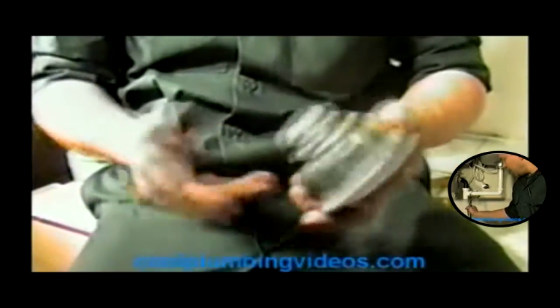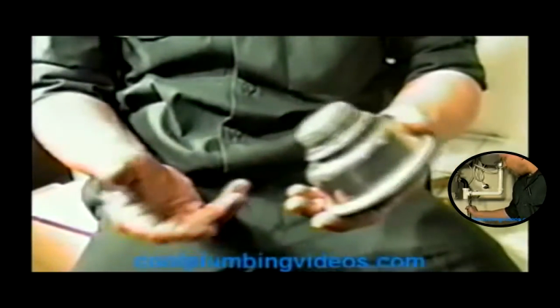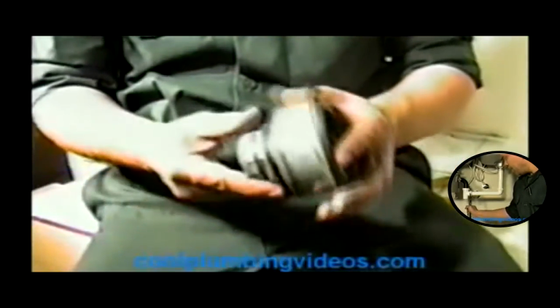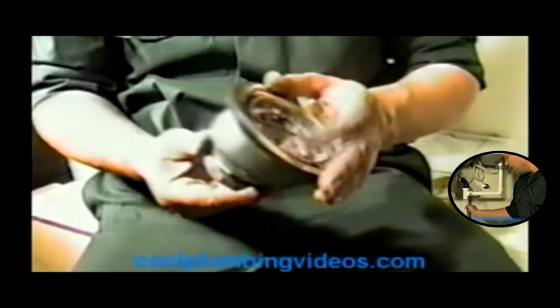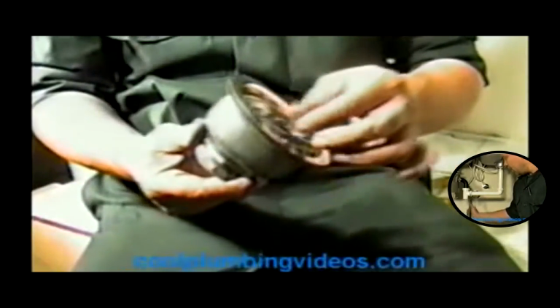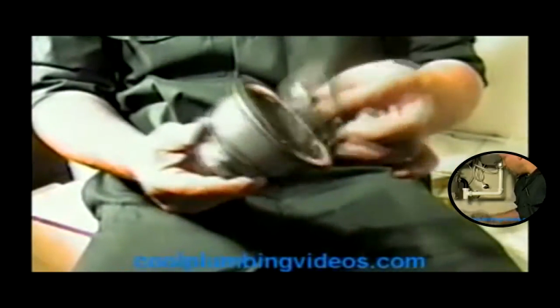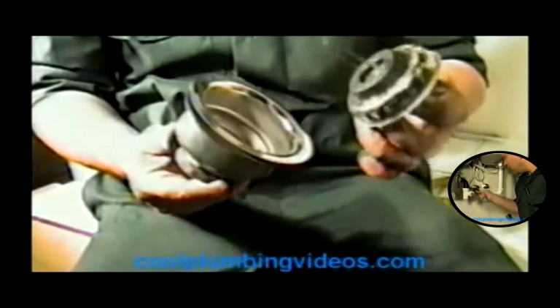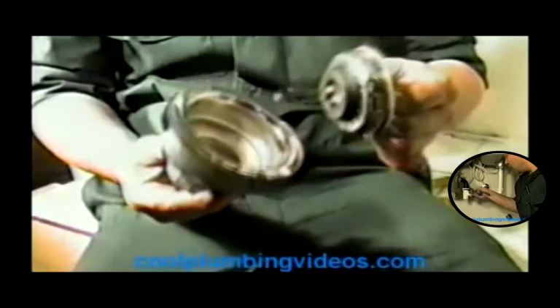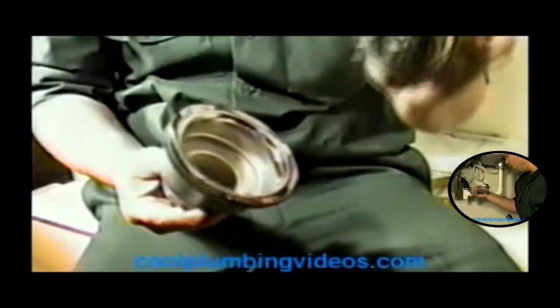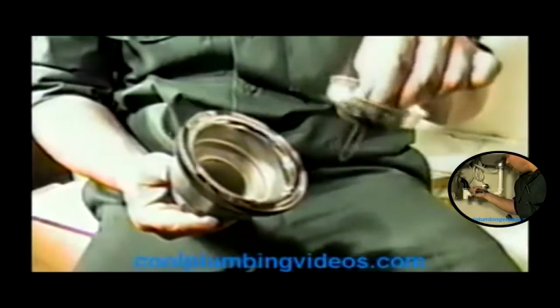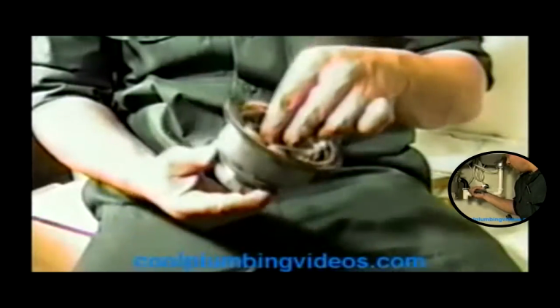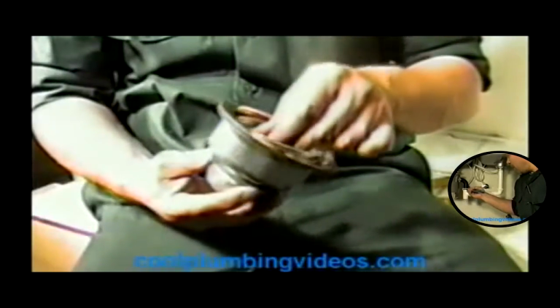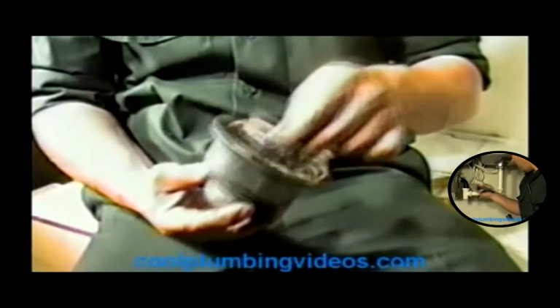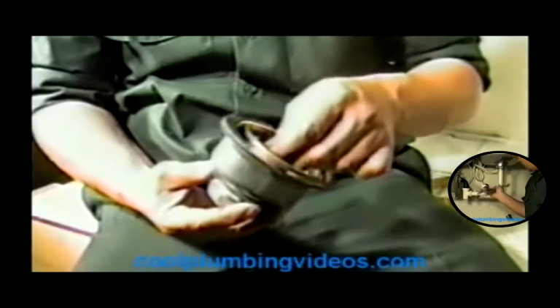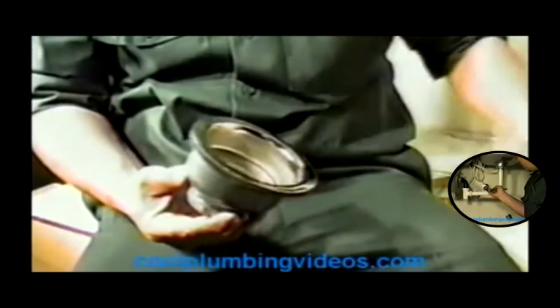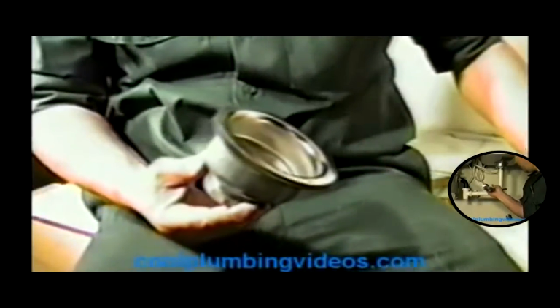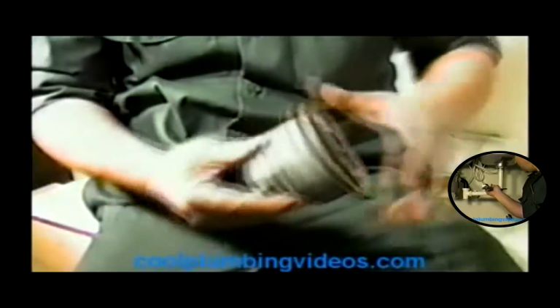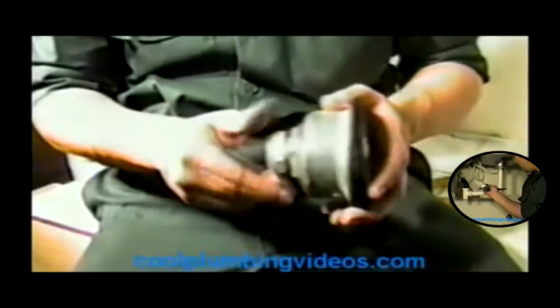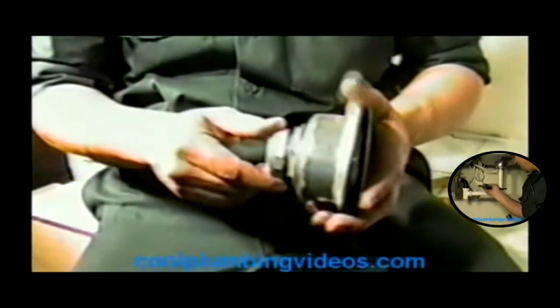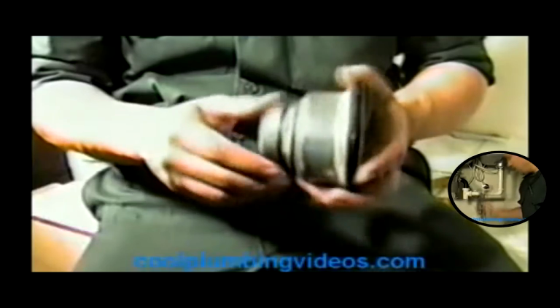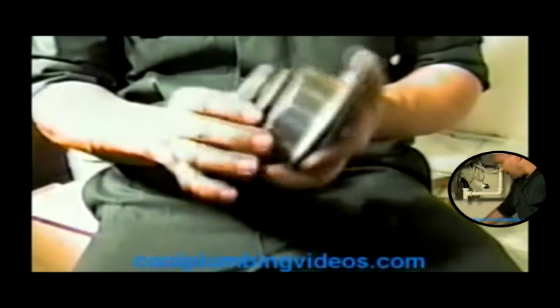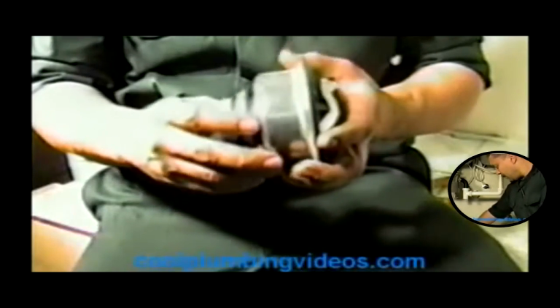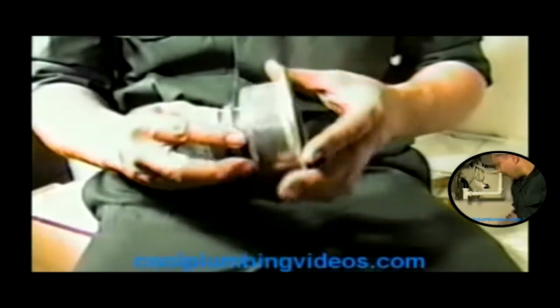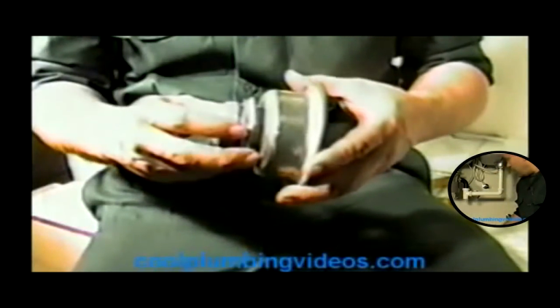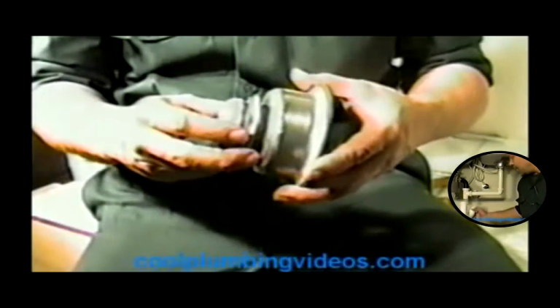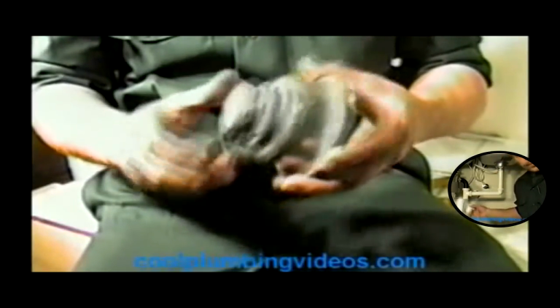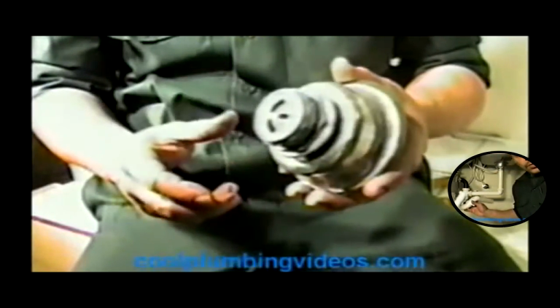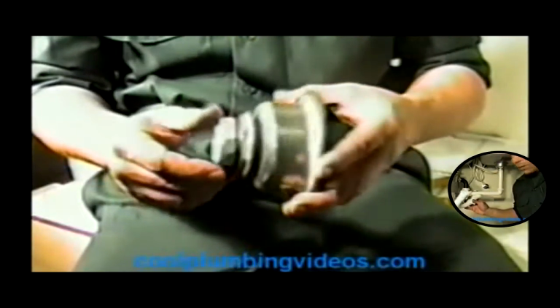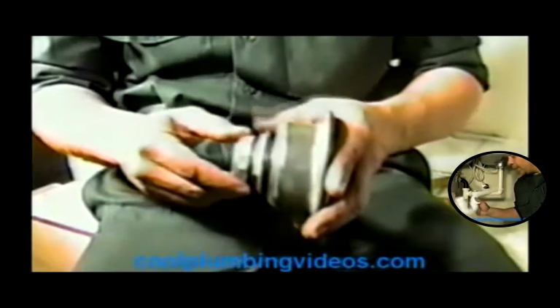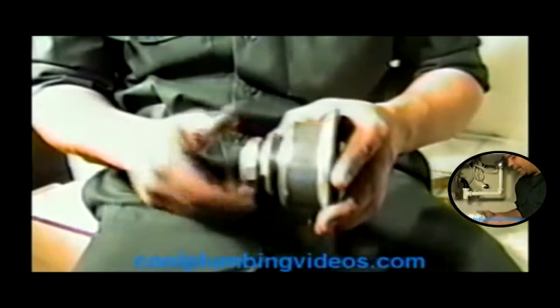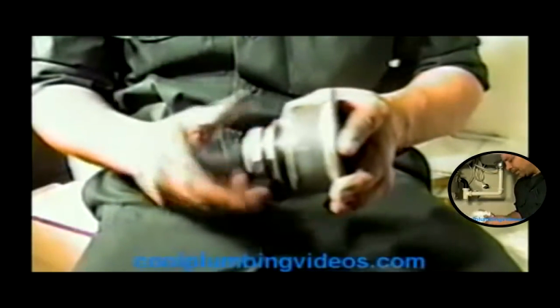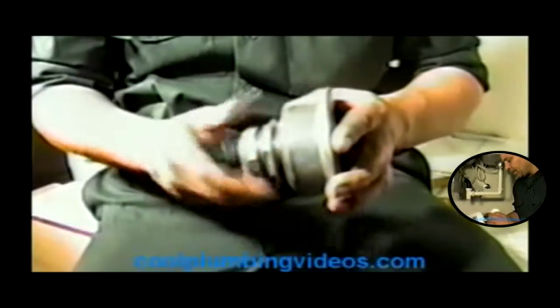Here's our basket strainer. This is what it looks like straight out of the box. Of course, this is hard to stop the water. I like this particular basket strainer because it's really easy to hook up. It's about the easiest one they've got out there.